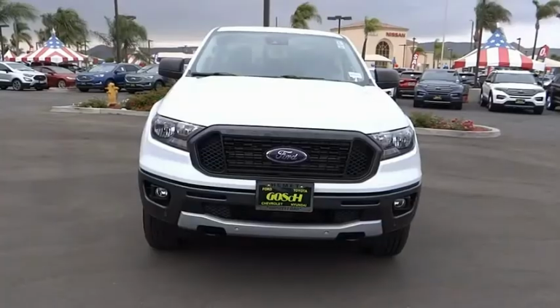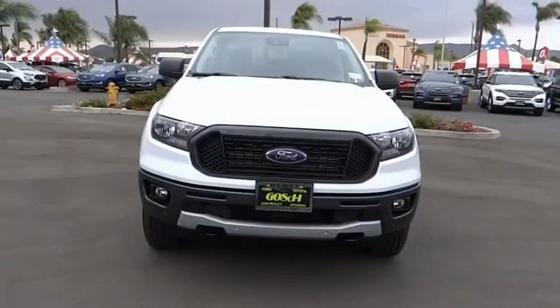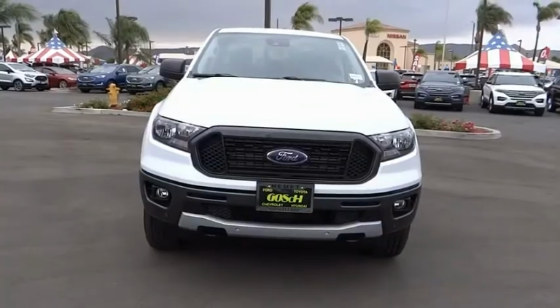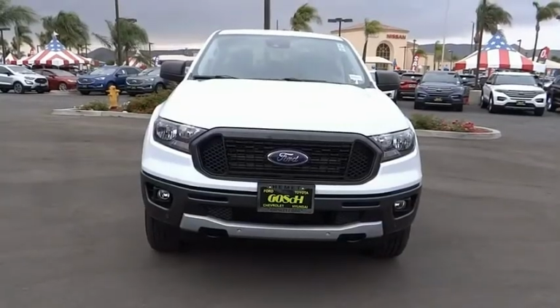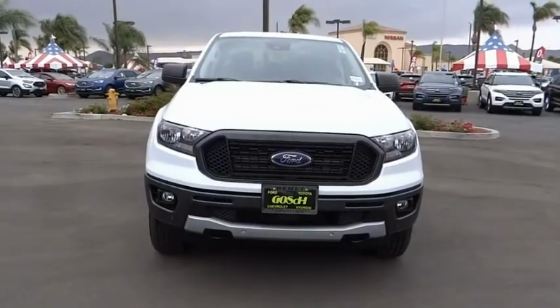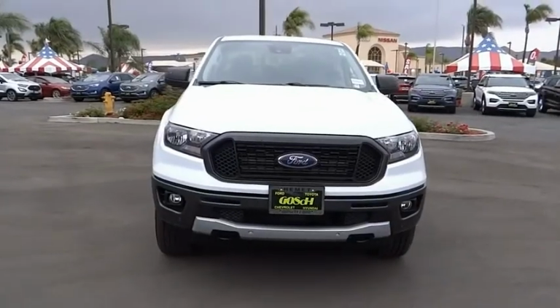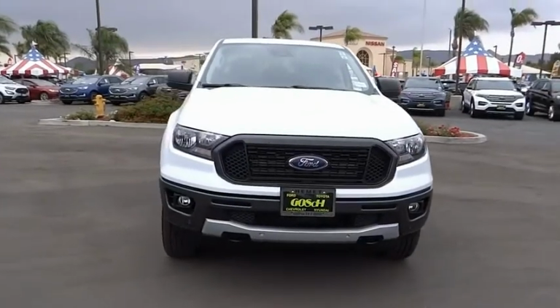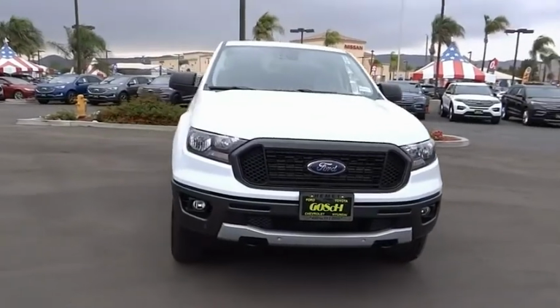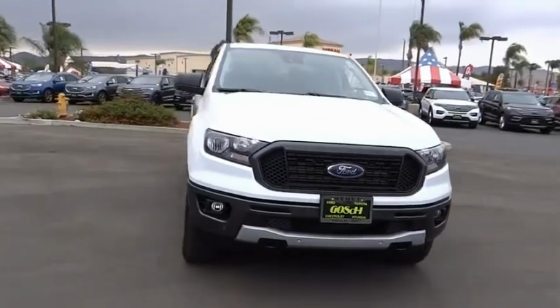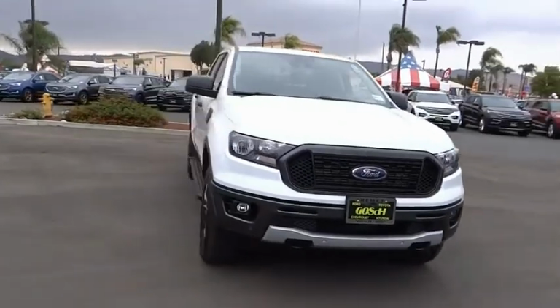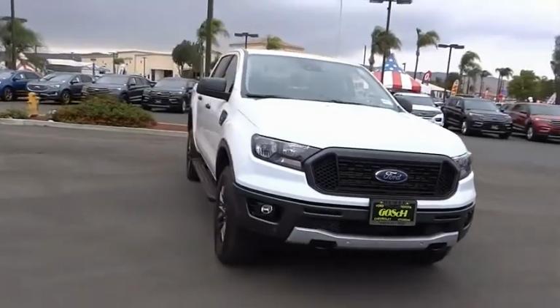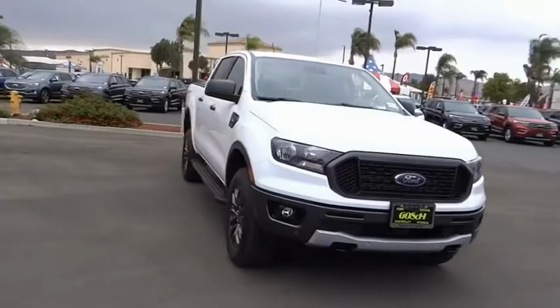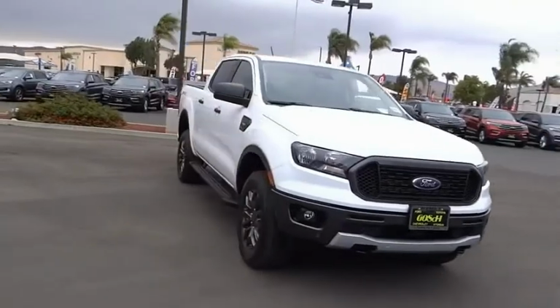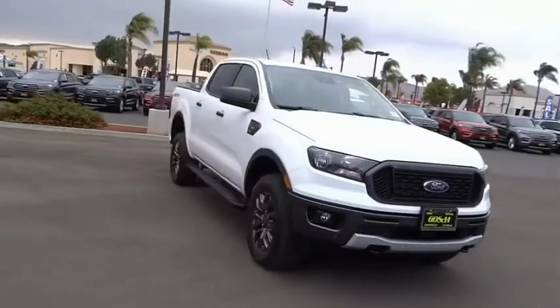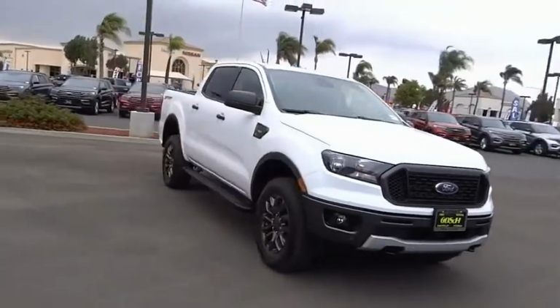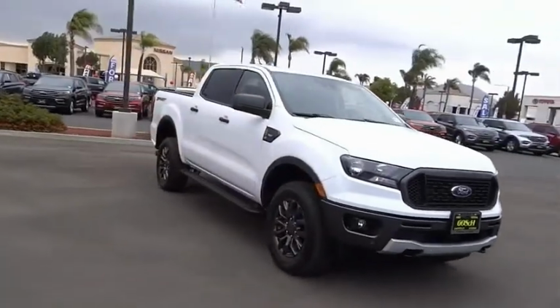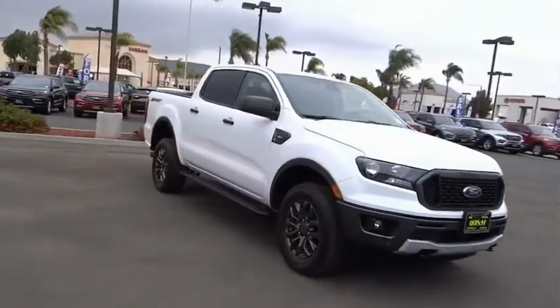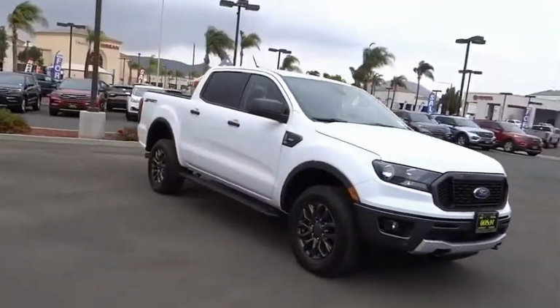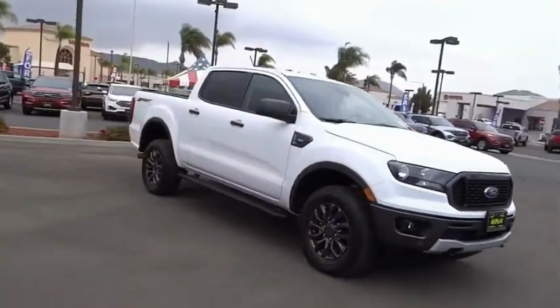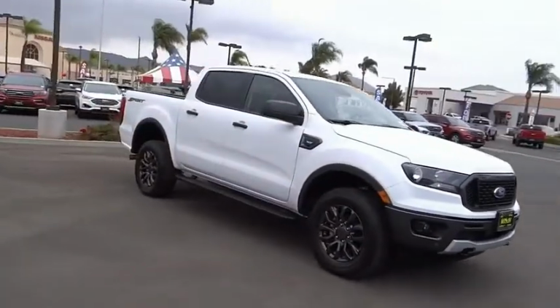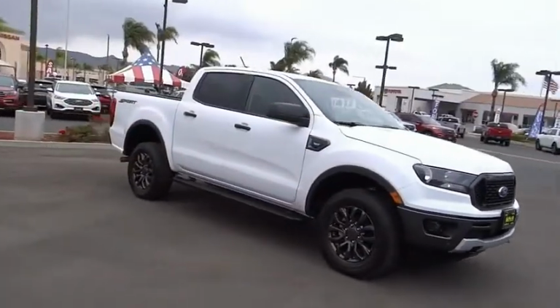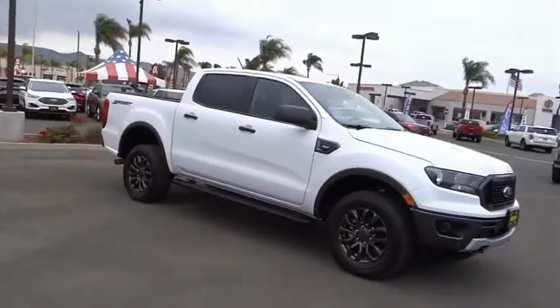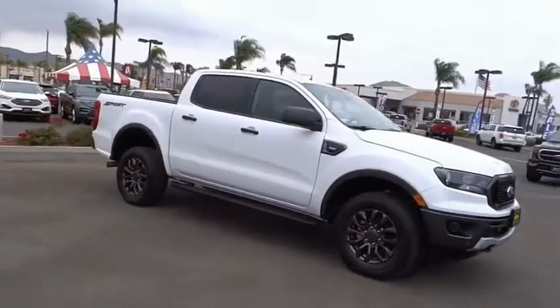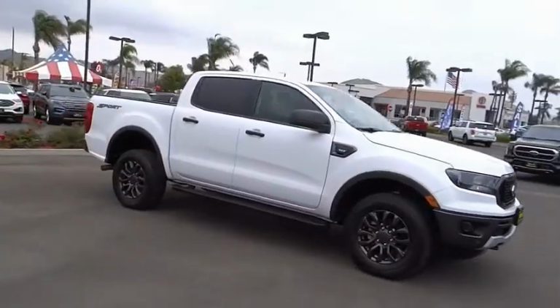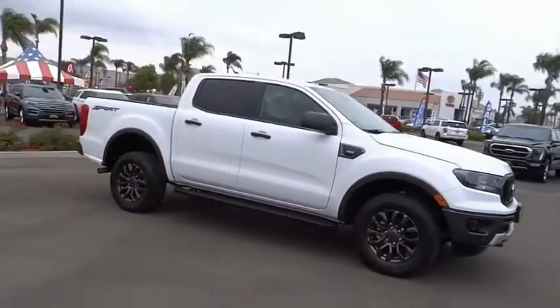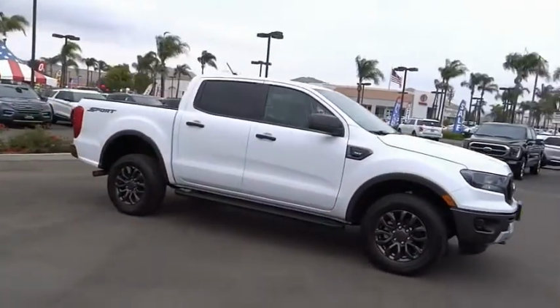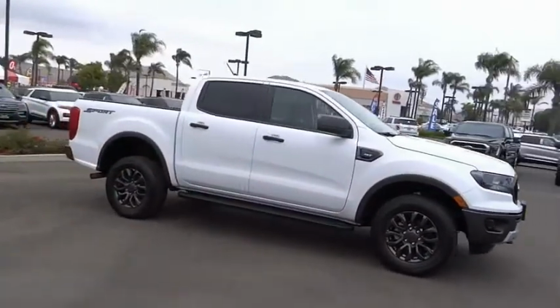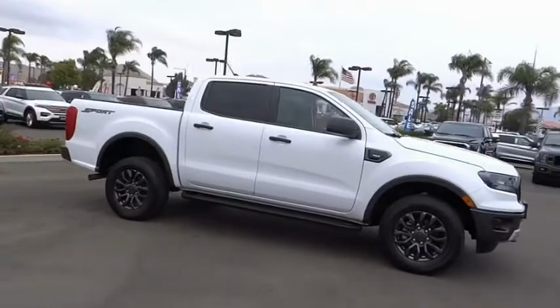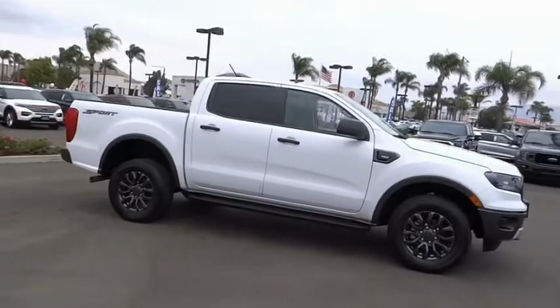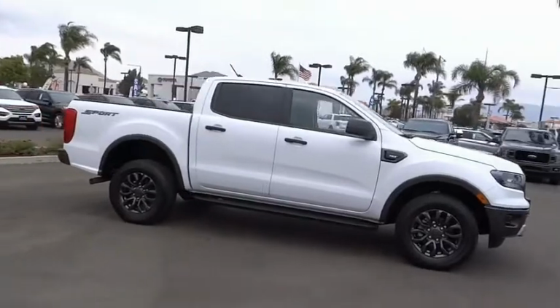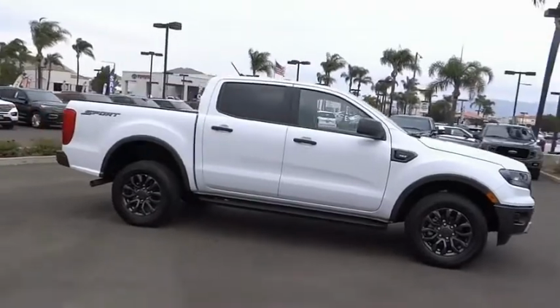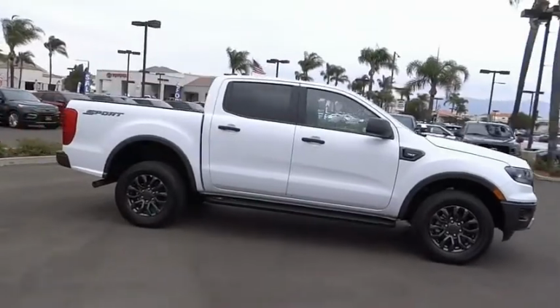You are going to love the 2019 Ranger. Tough inside and out, Ranger proves its mettle. This vehicle has less than 7,000 miles.